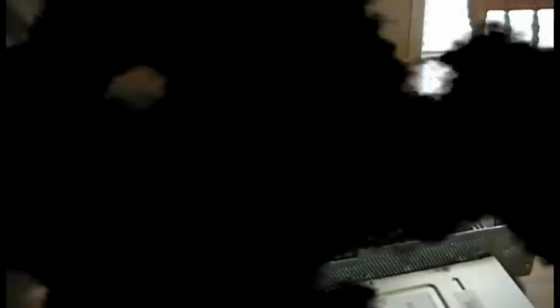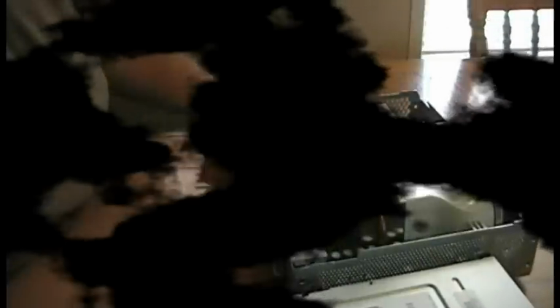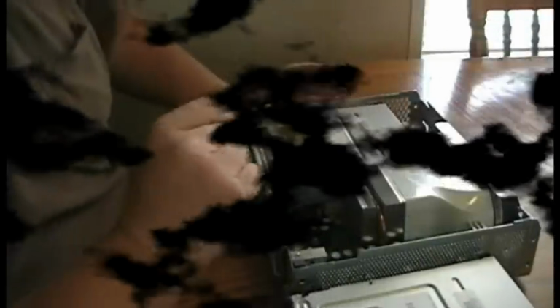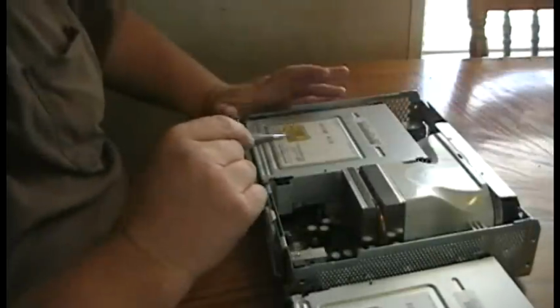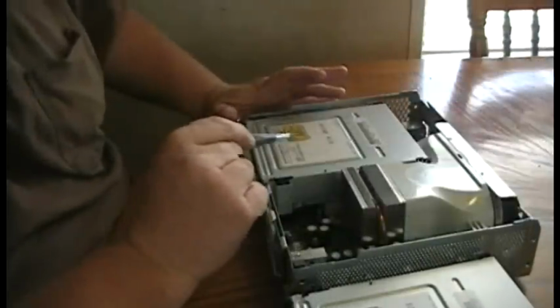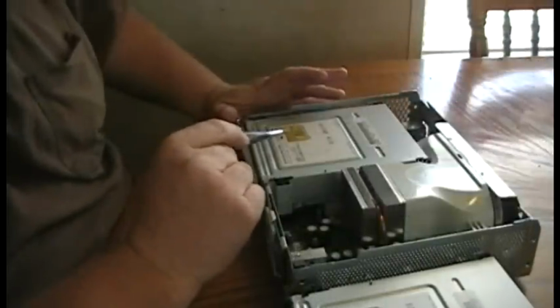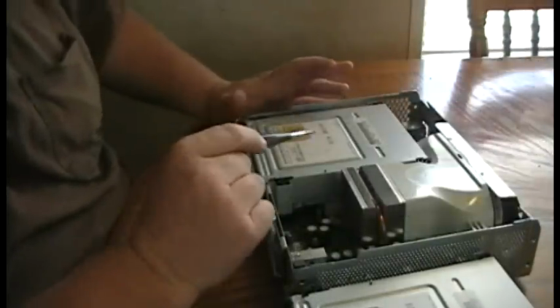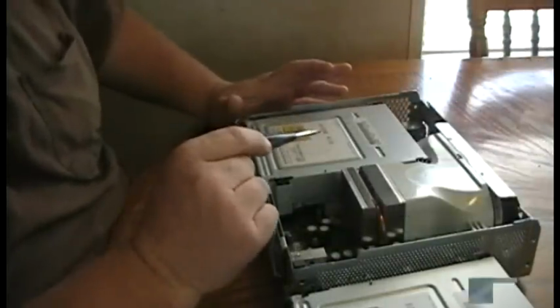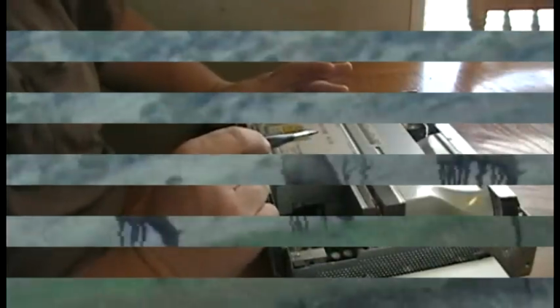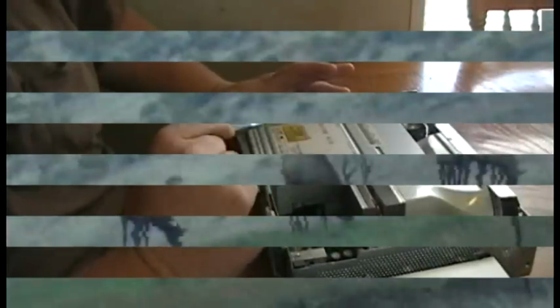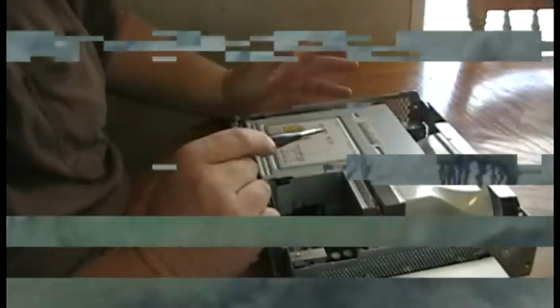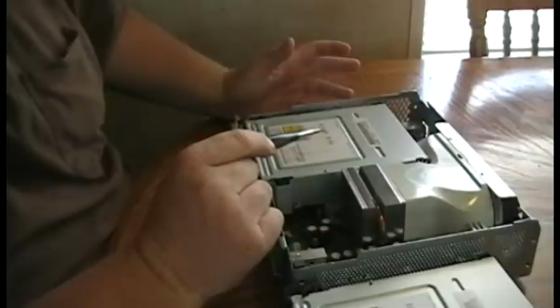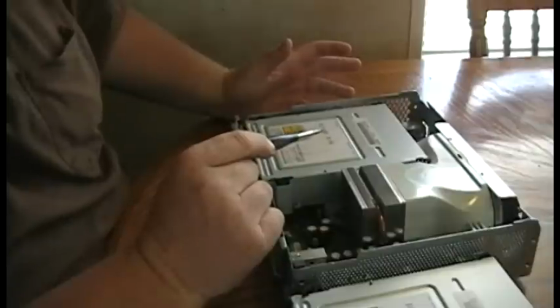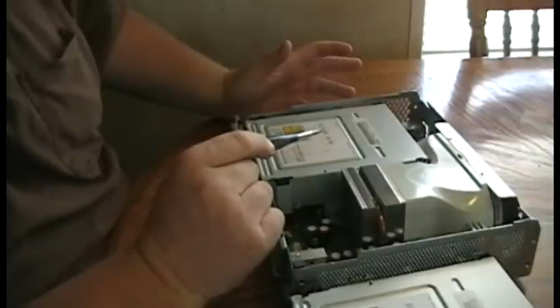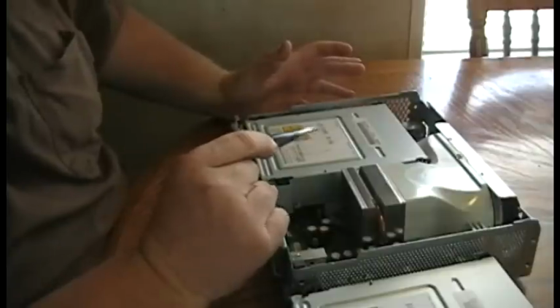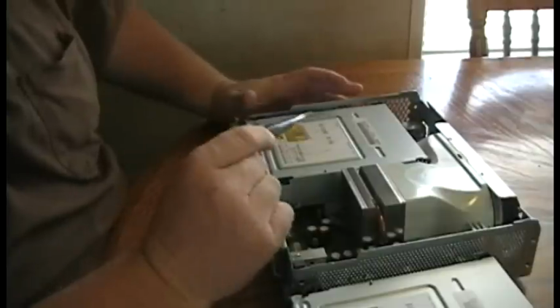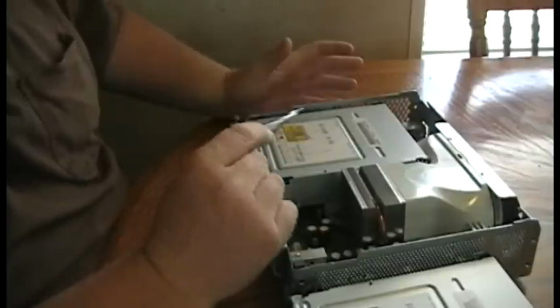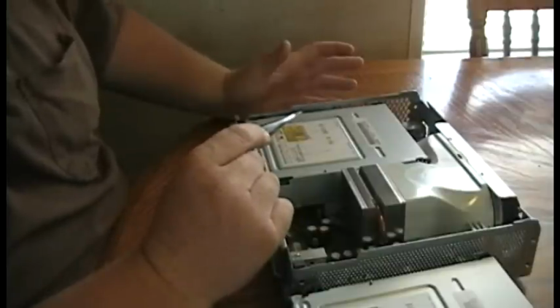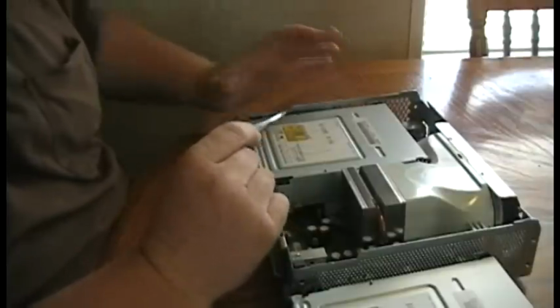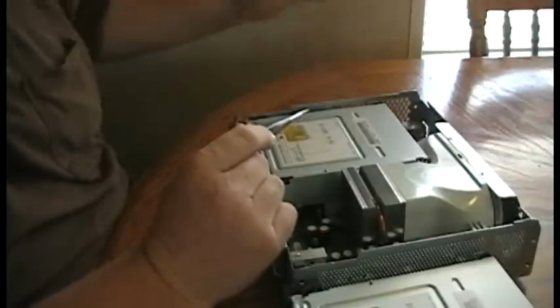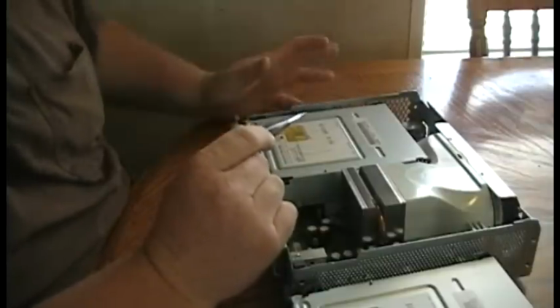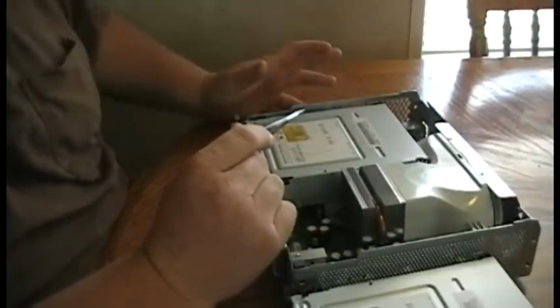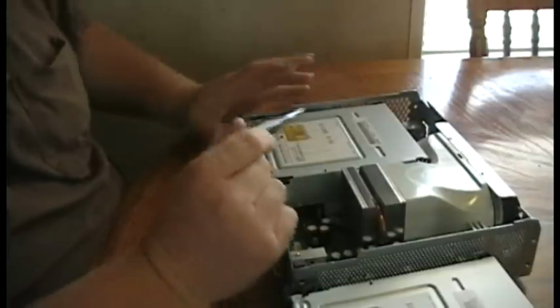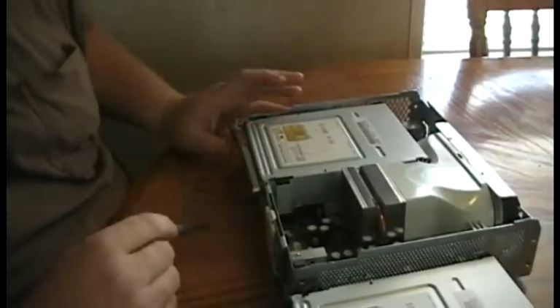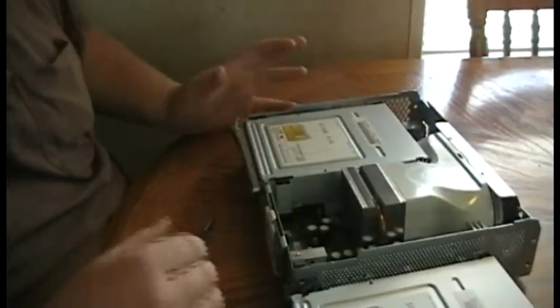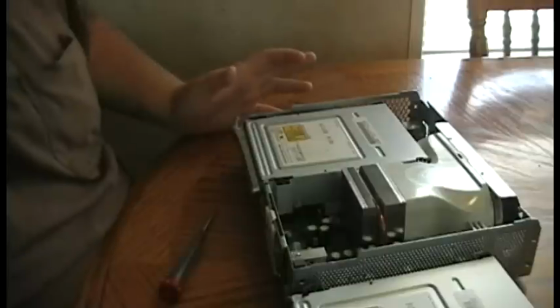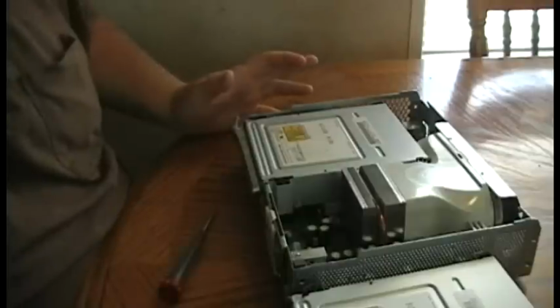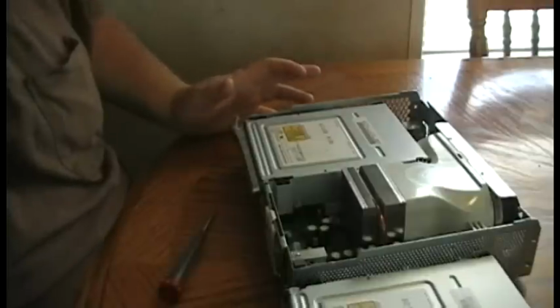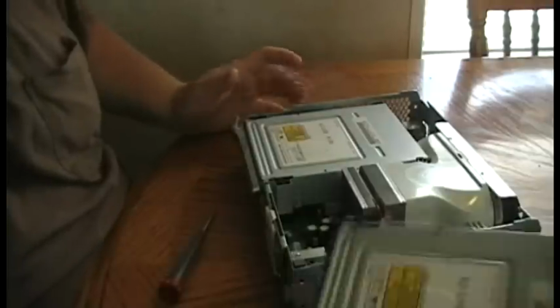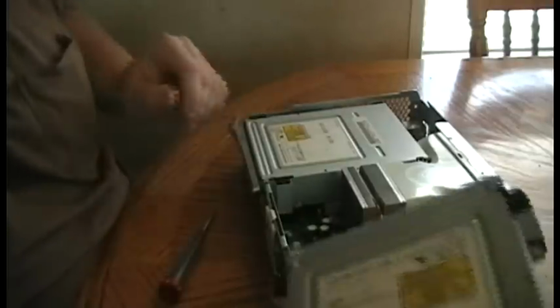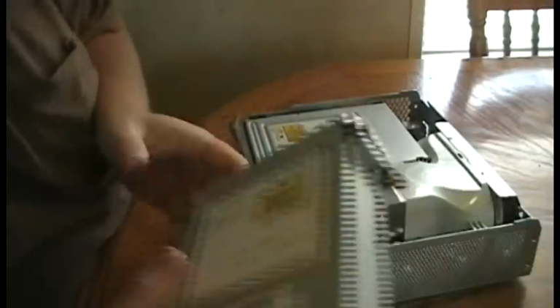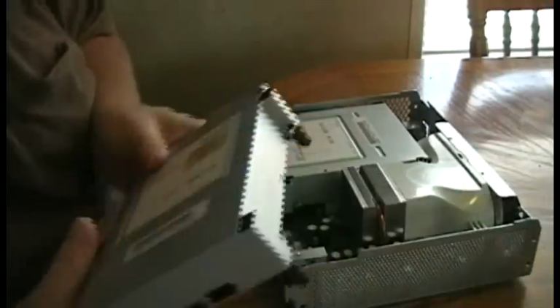The CD-ROM in this Xbox of mine is finally taken. The laser is not working anymore. It keeps giving me an unreadable error on all disks, doesn't matter which. So today I'm going to show you how to replace it.